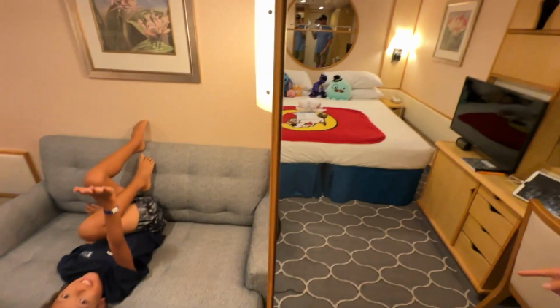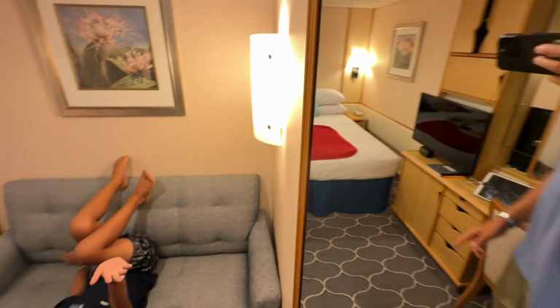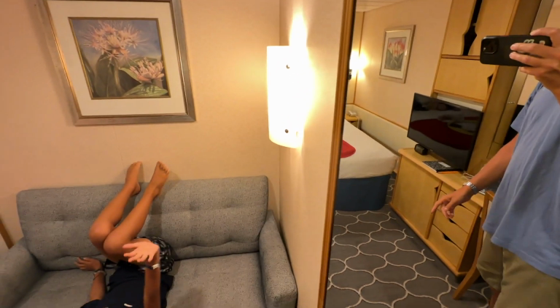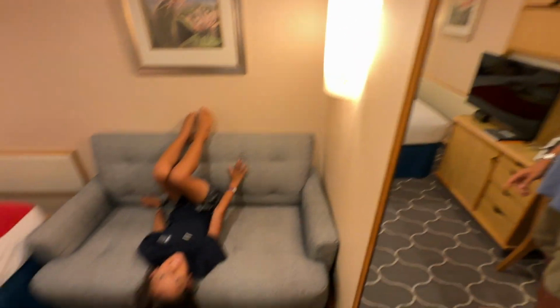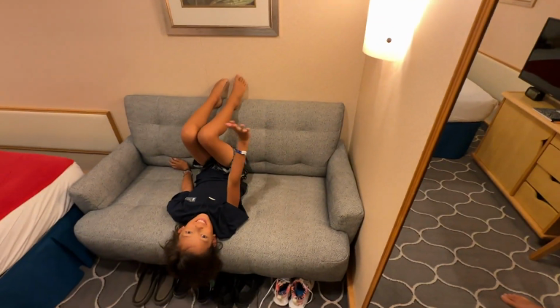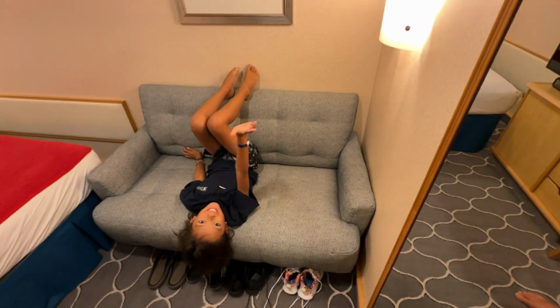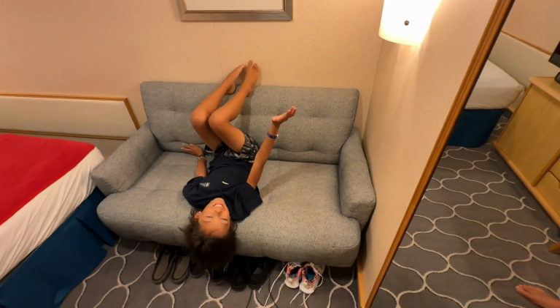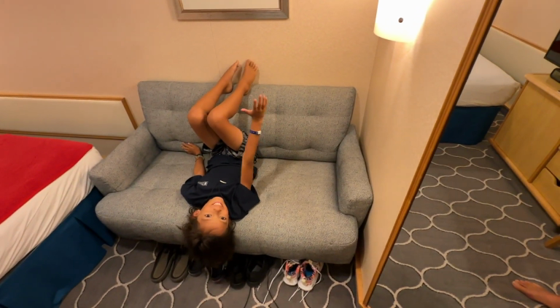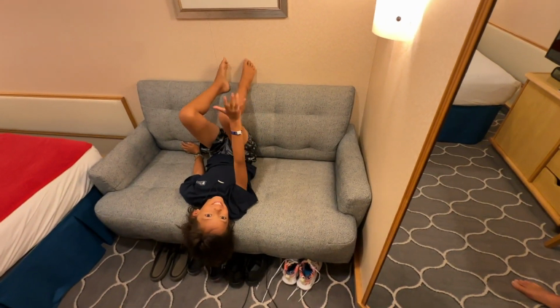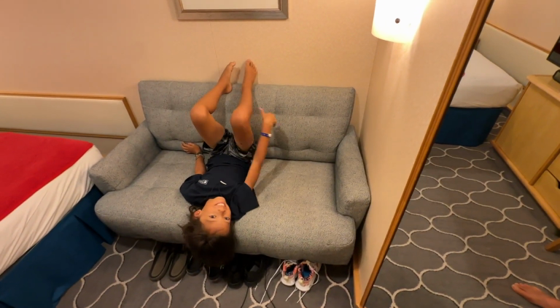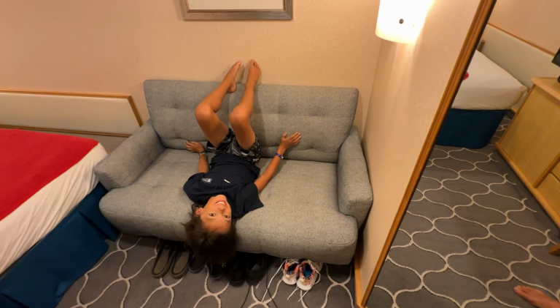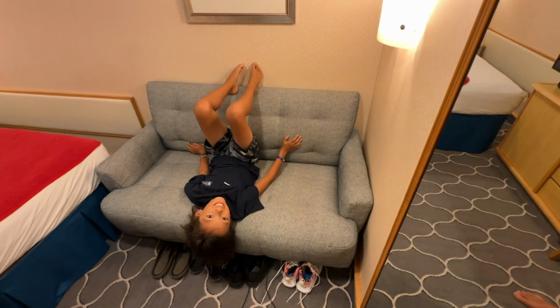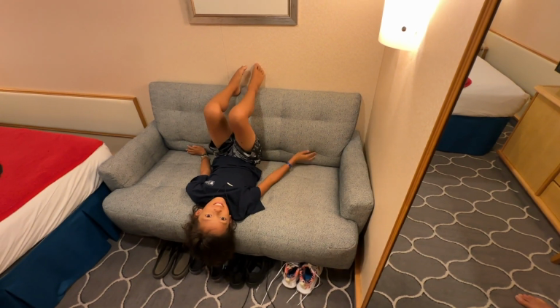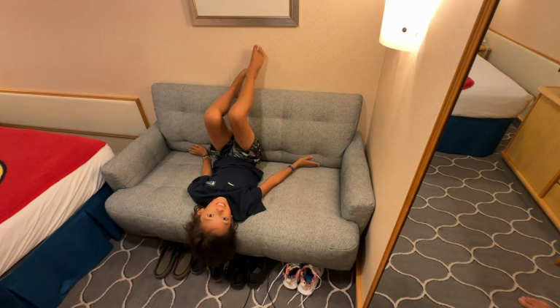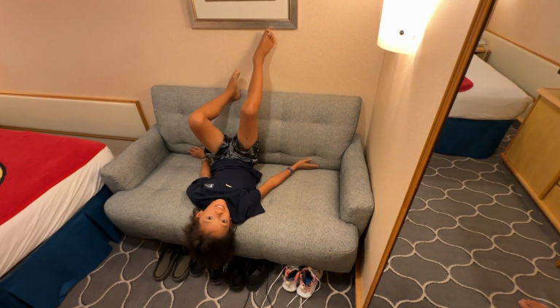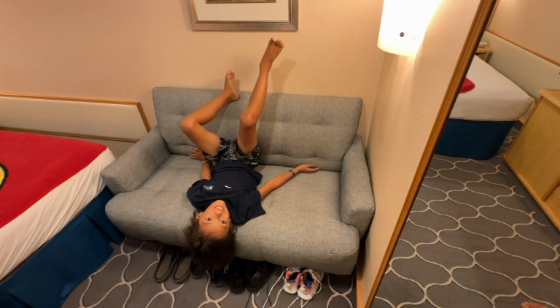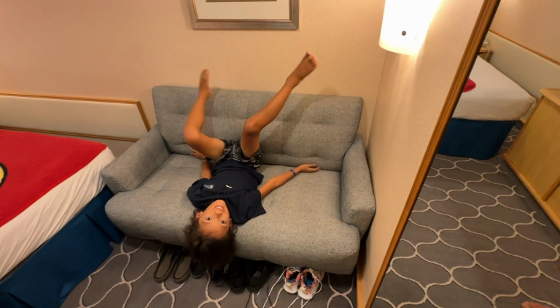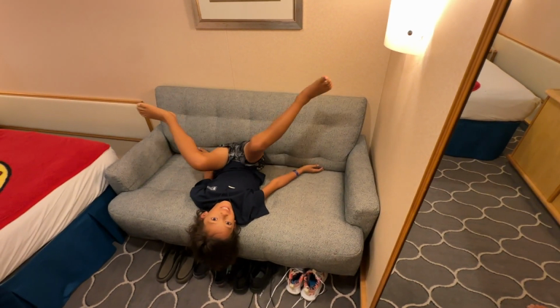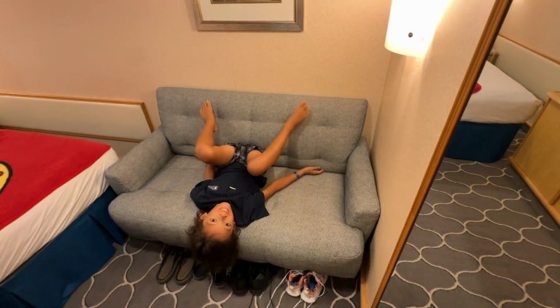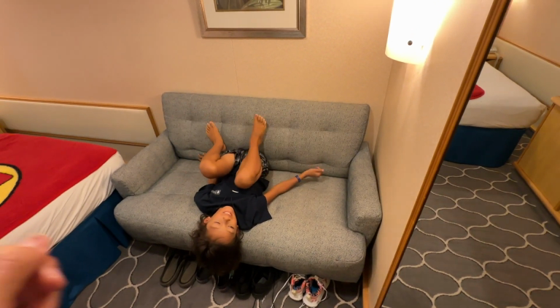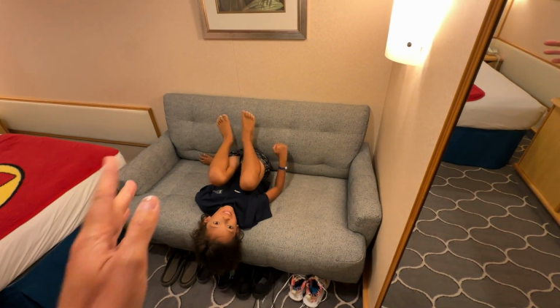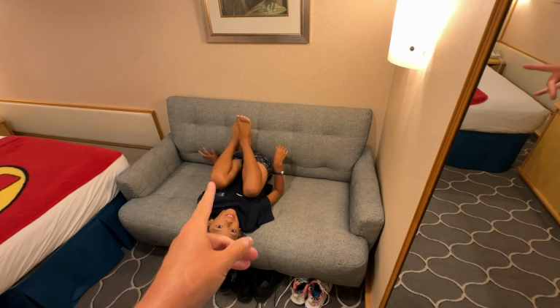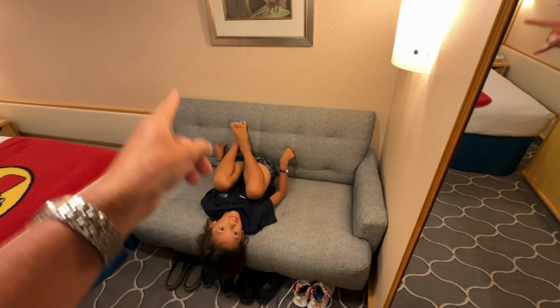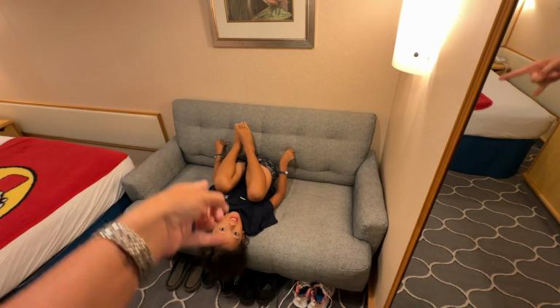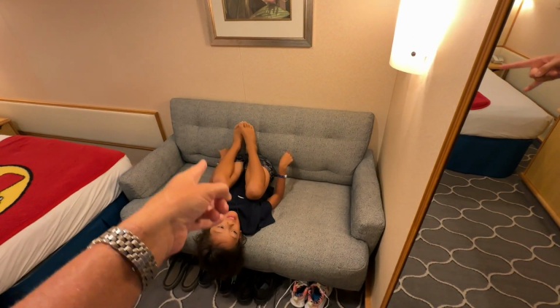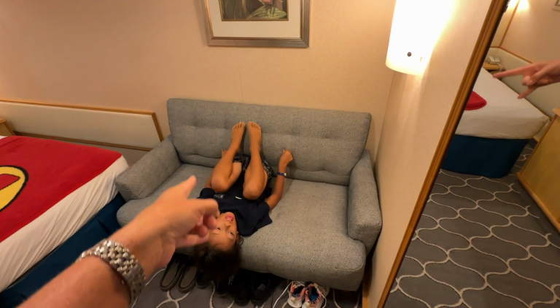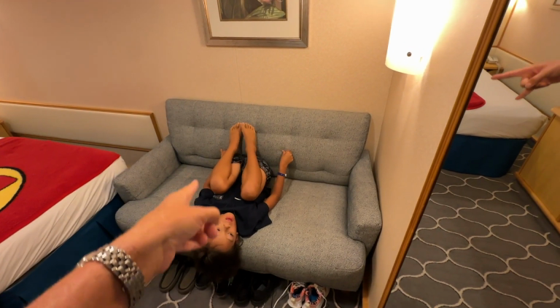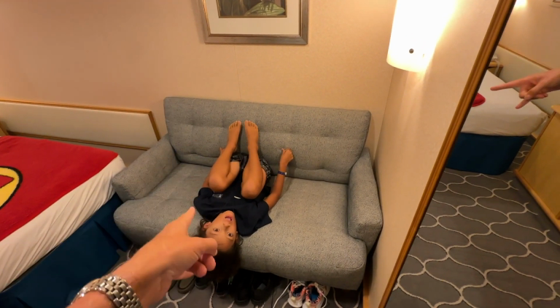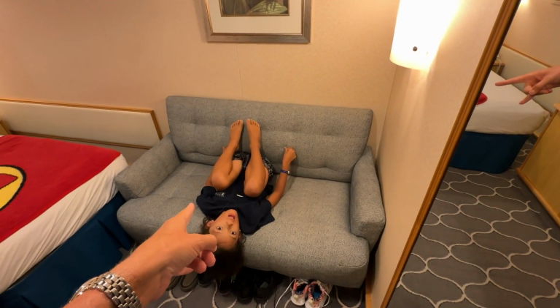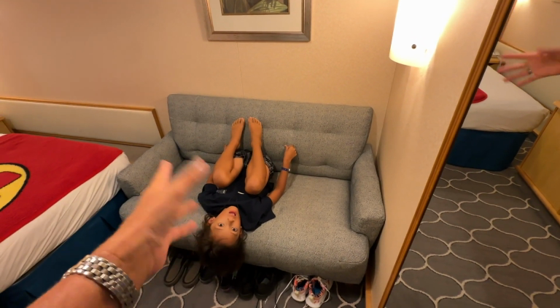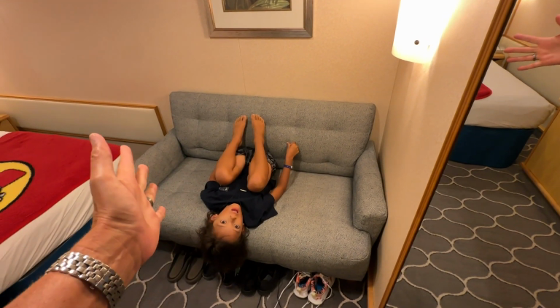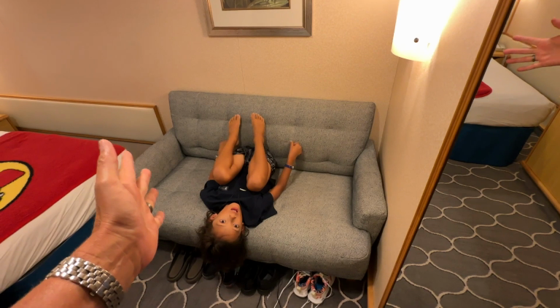There's a full-length mirror on this wall in the washroom. Back in the main room you have a lamp, and here's Alex who is upside down on the sofa. We absolutely love Royal Caribbean's rooms because every single stateroom has a small sofa or a sofa.